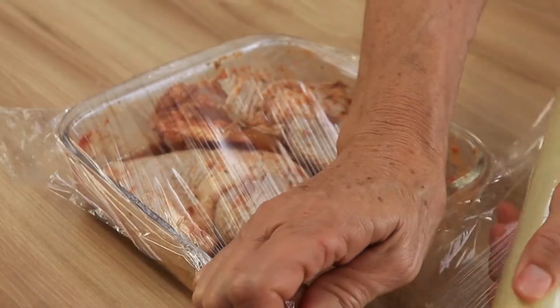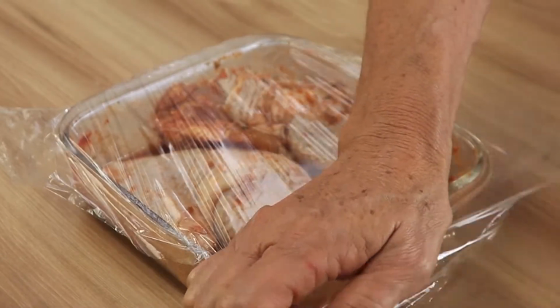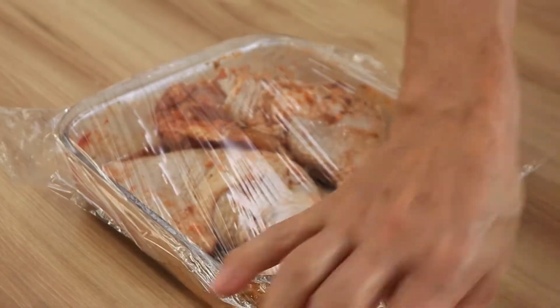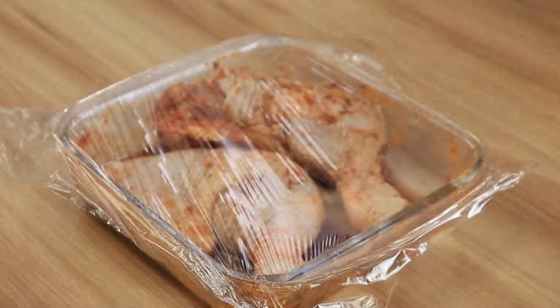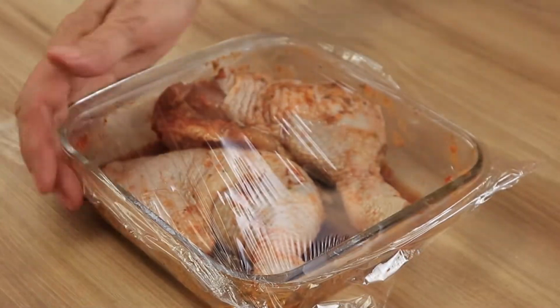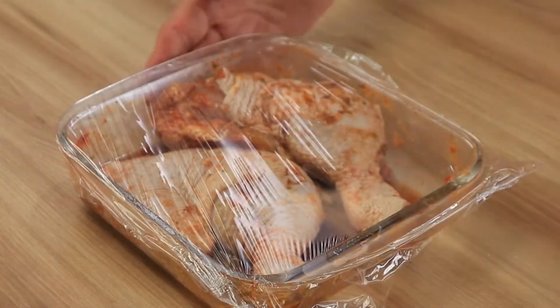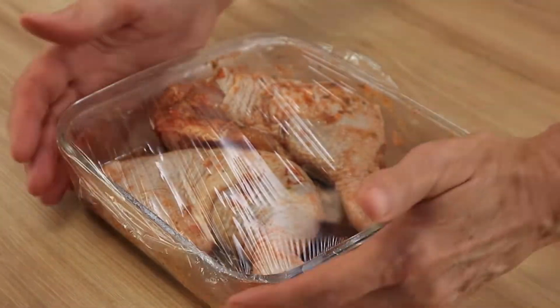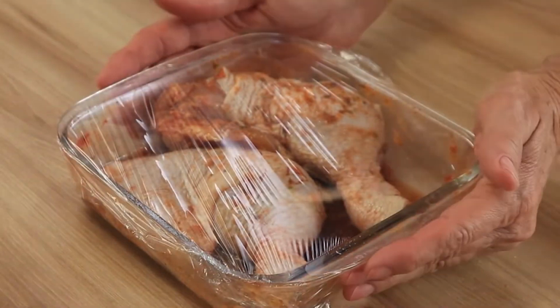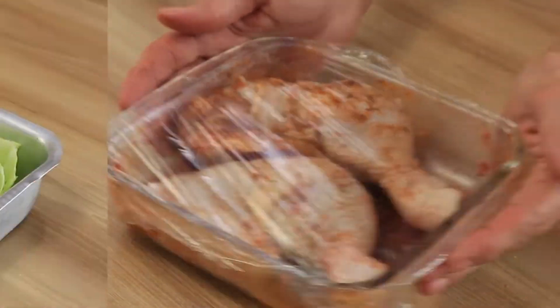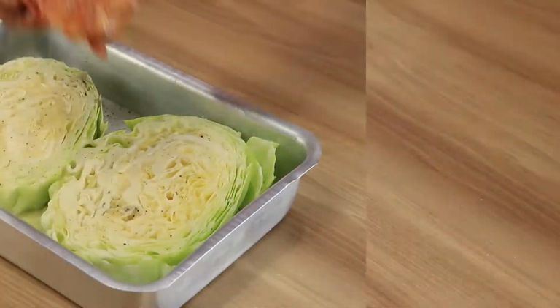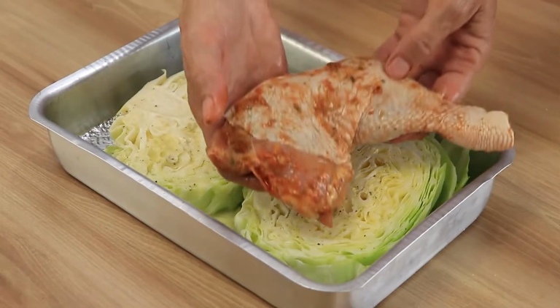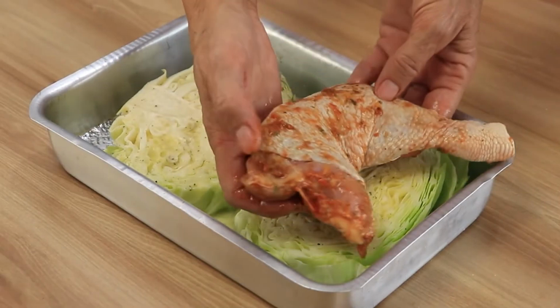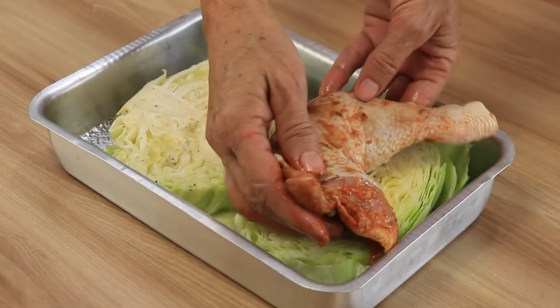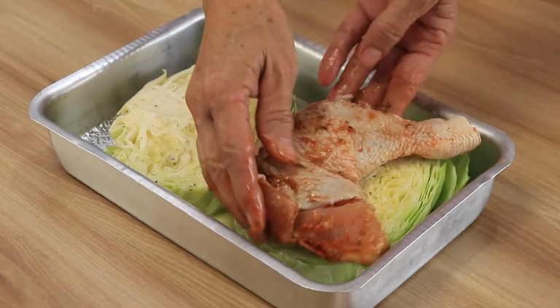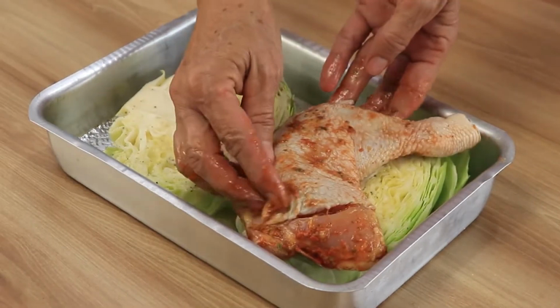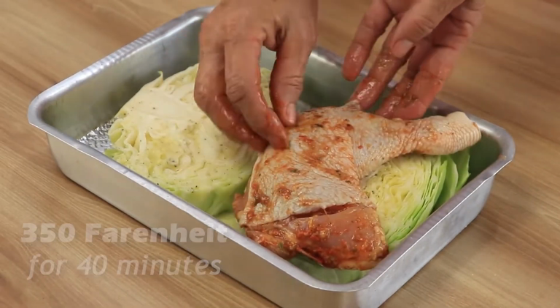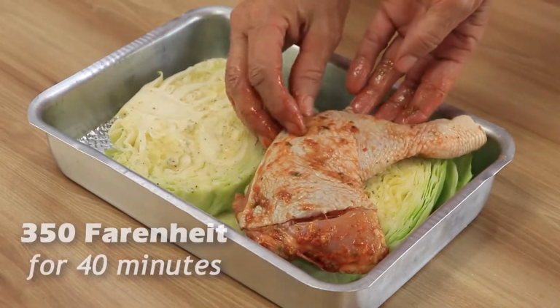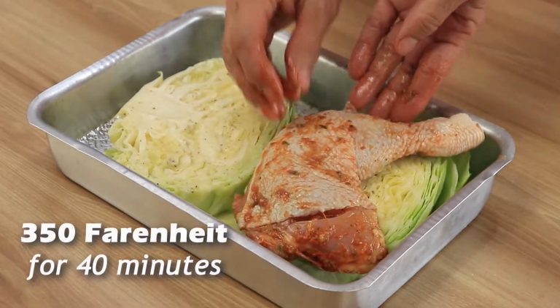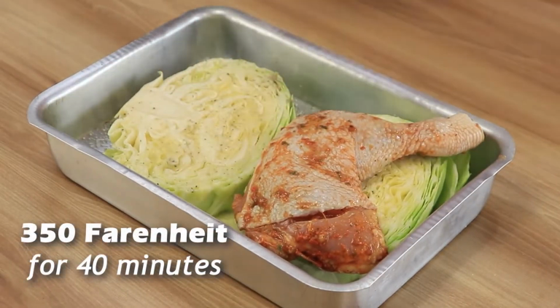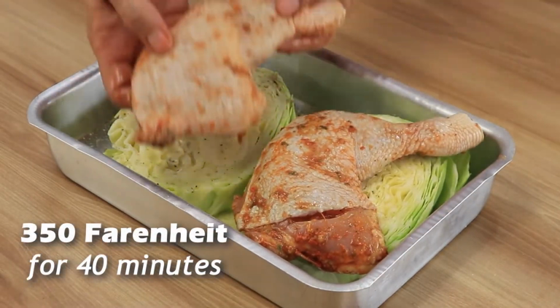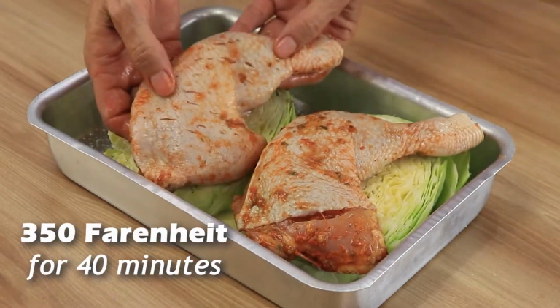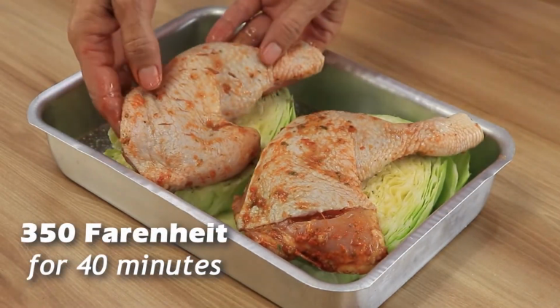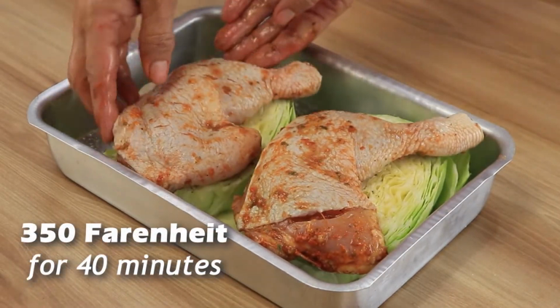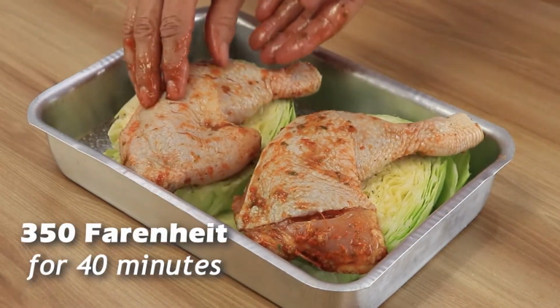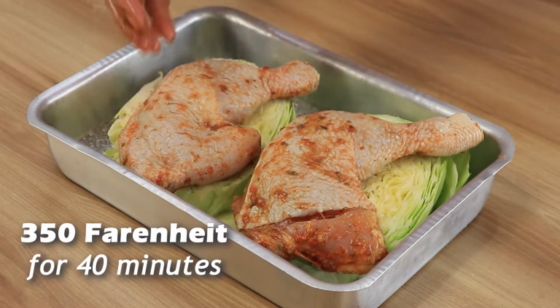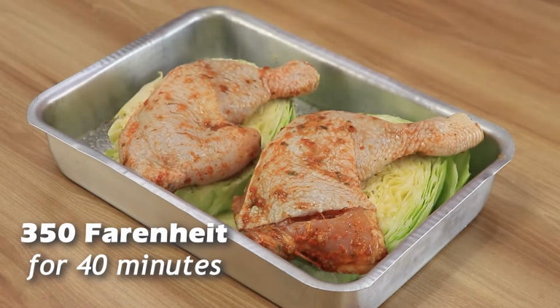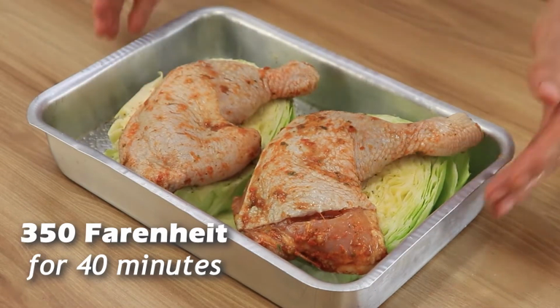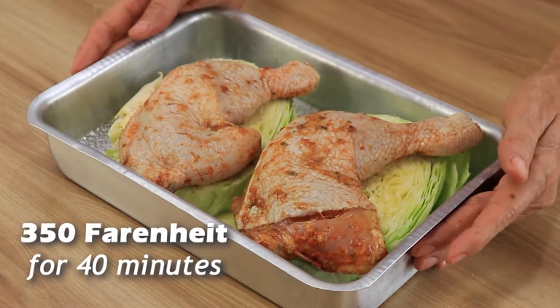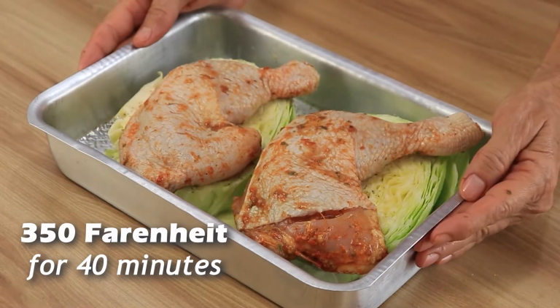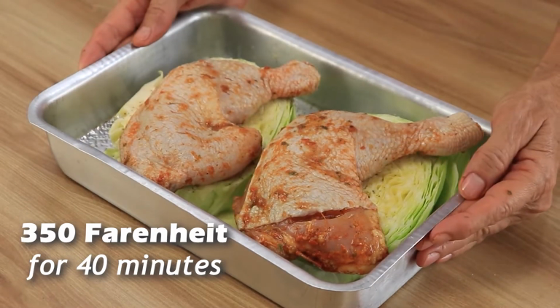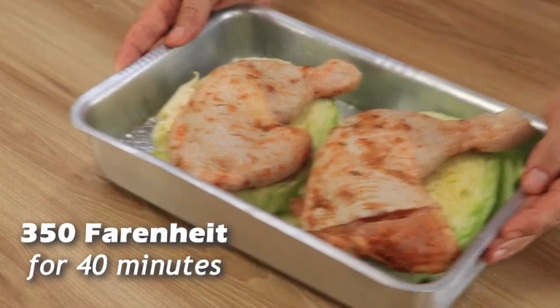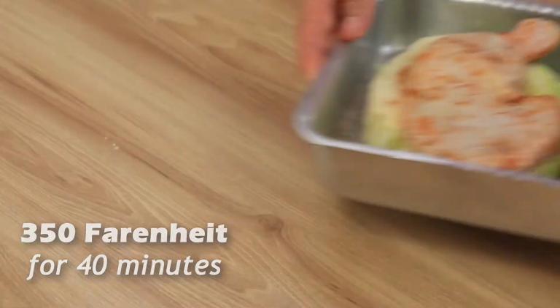After this time, place each of the chicken legs on top of each piece of cabbage. Now it's ready to bake in the oven at 350 degrees Fahrenheit for 40 minutes.